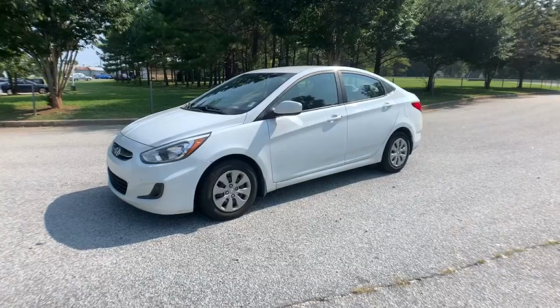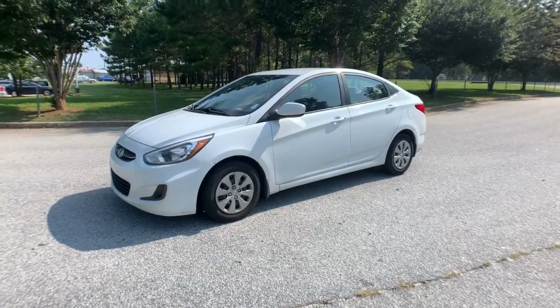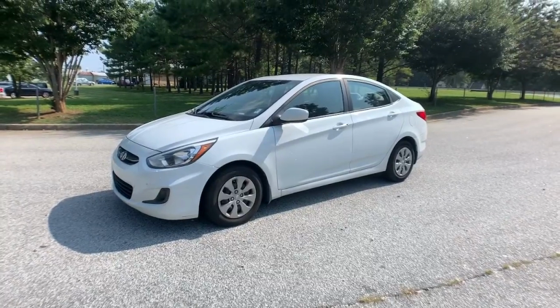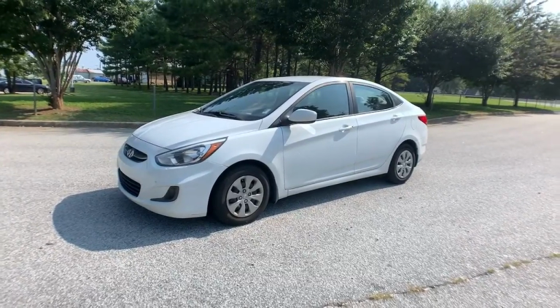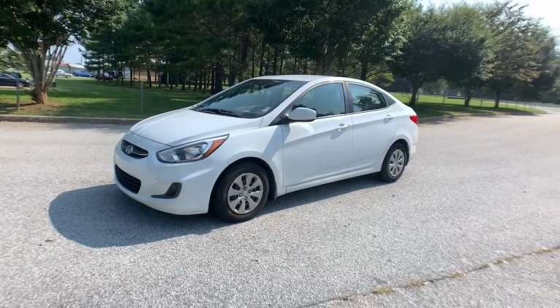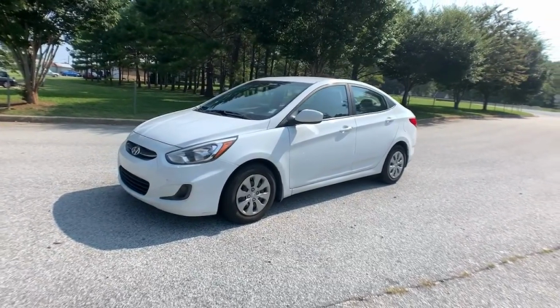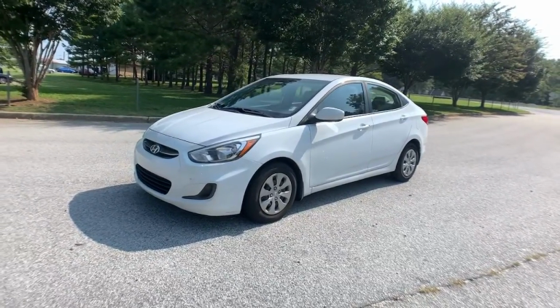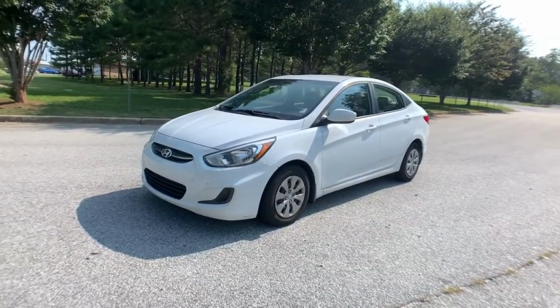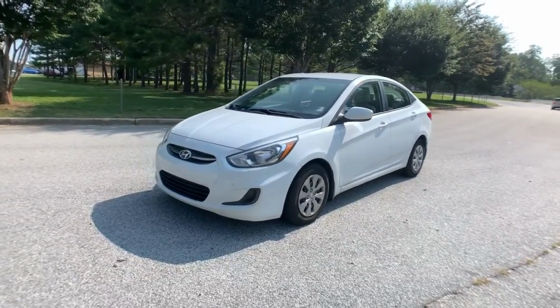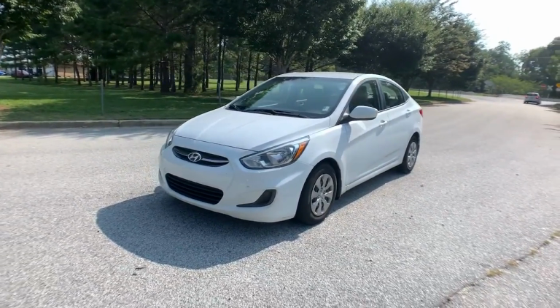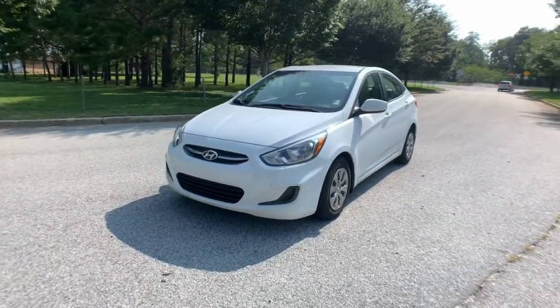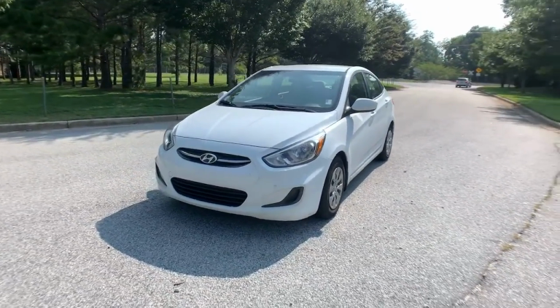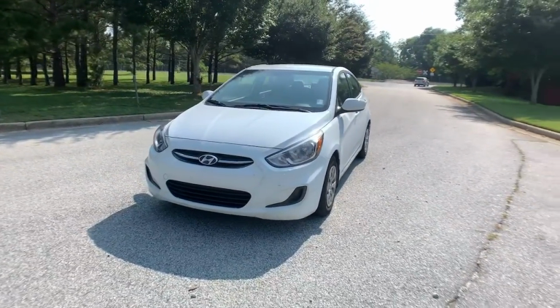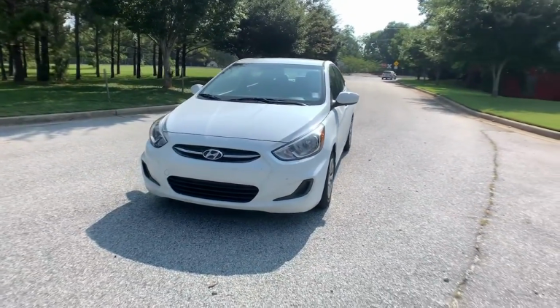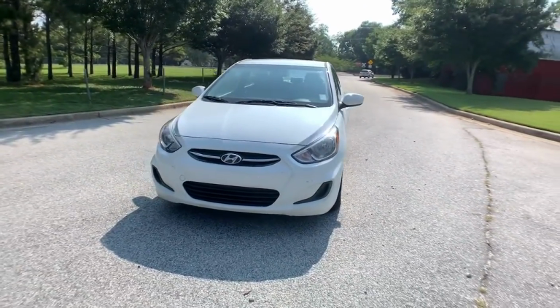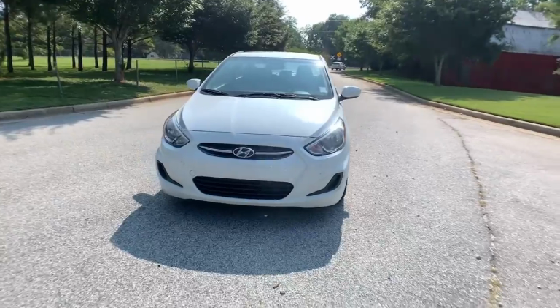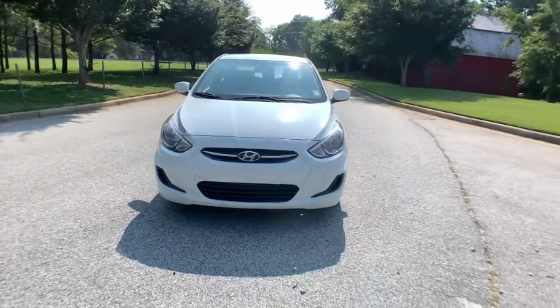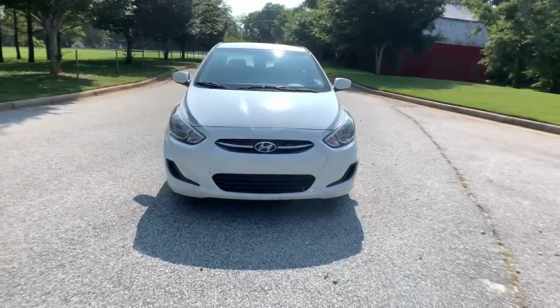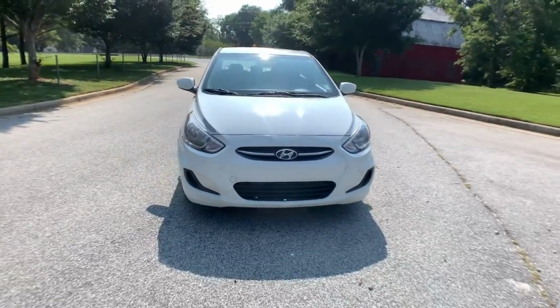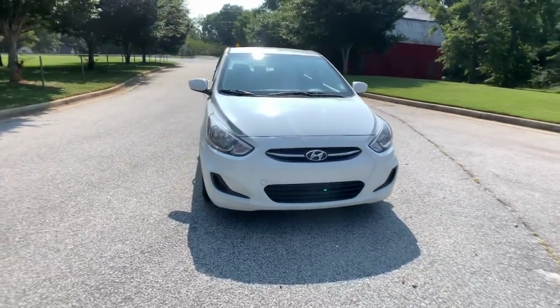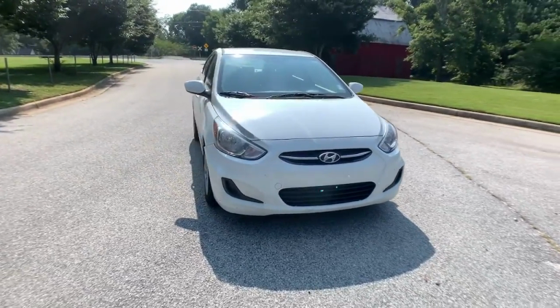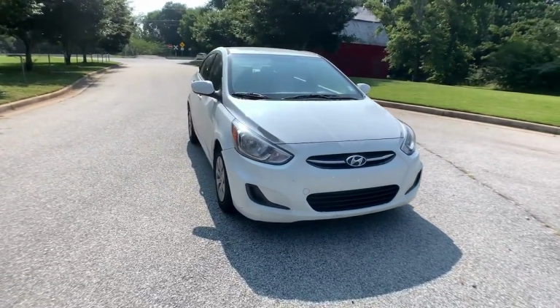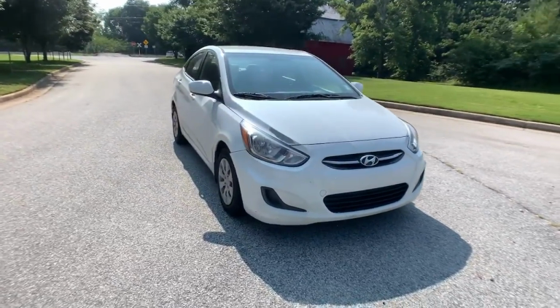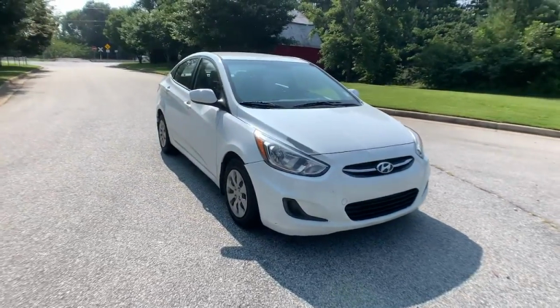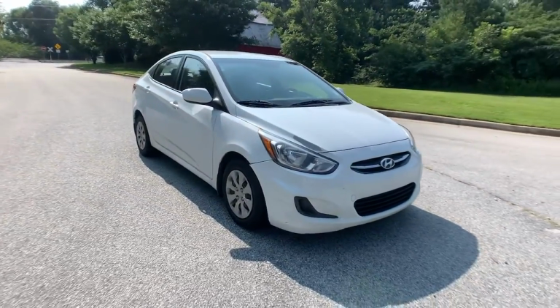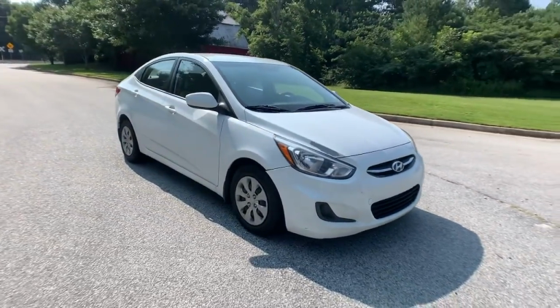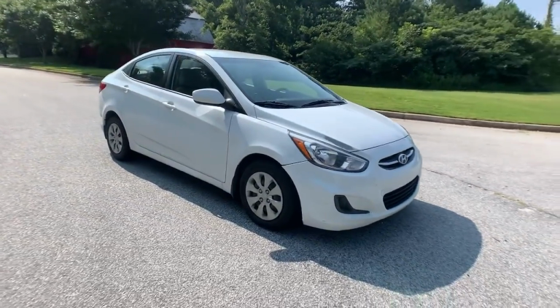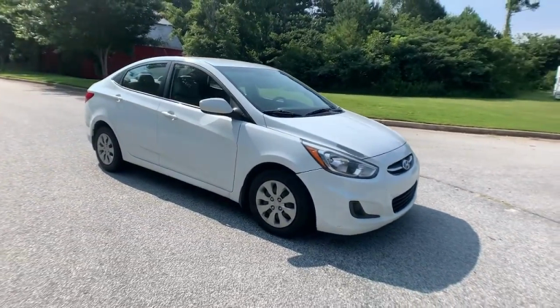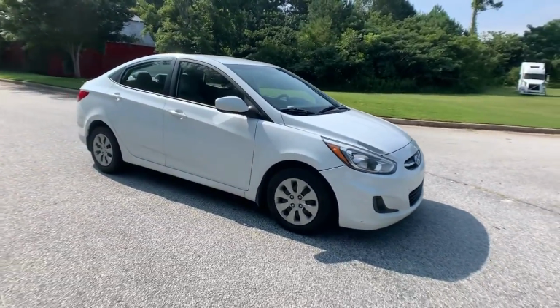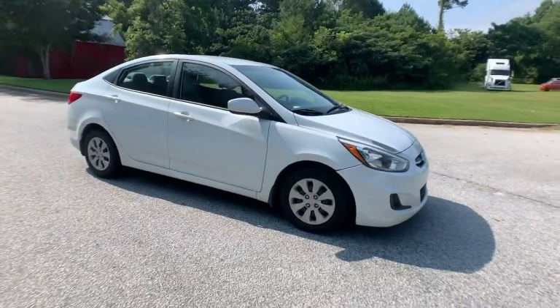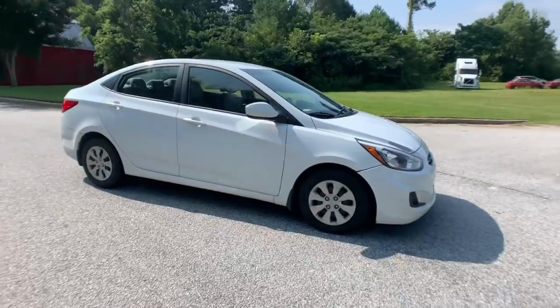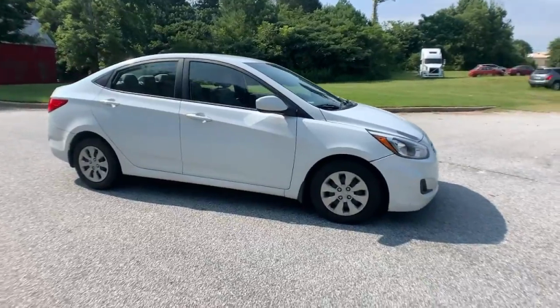This could be the car for you. The 2016 Hyundai Accent. With less than 70,000 miles on the odometer, this vehicle stands out from the rest.